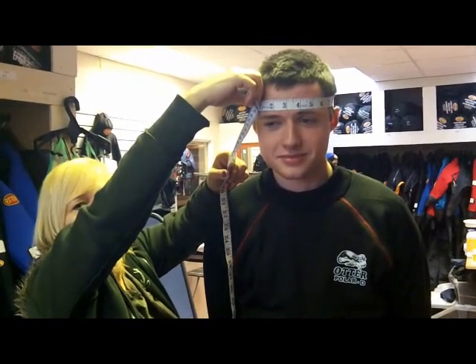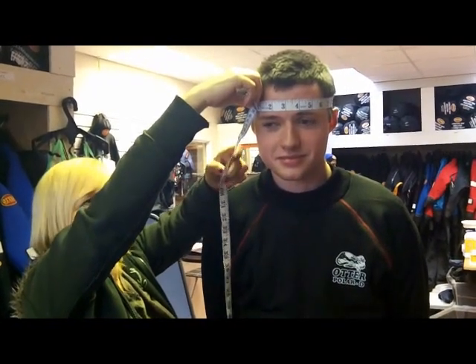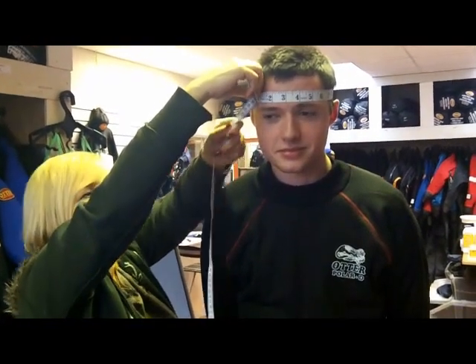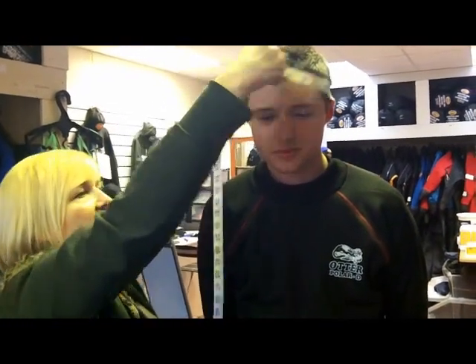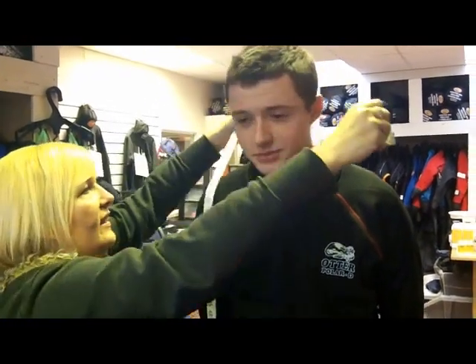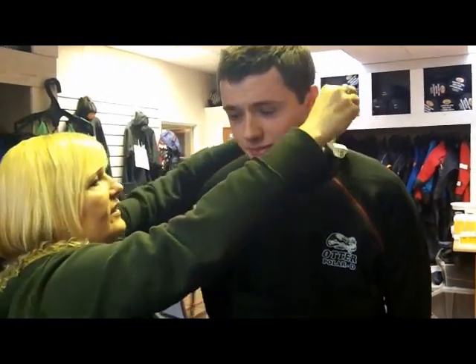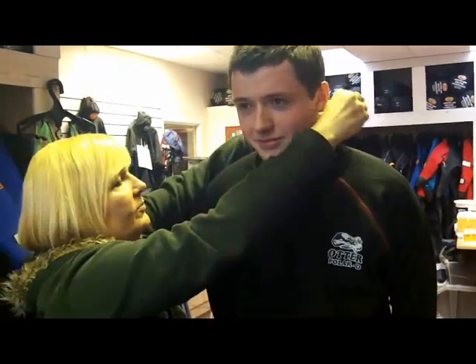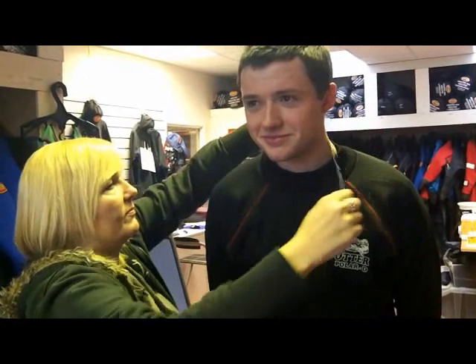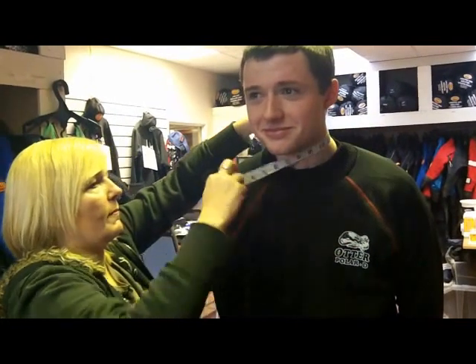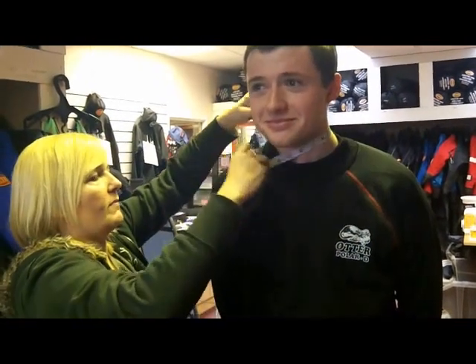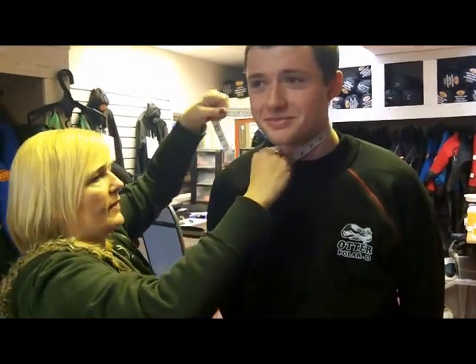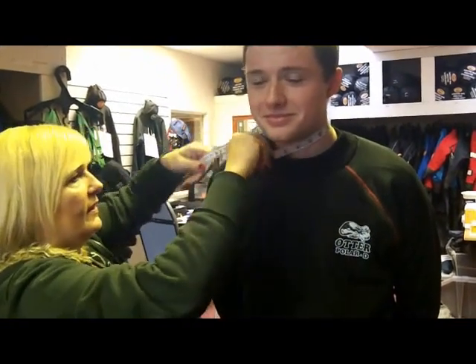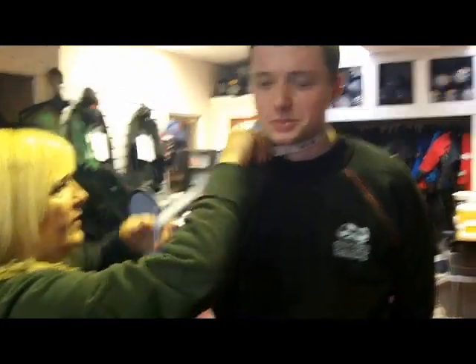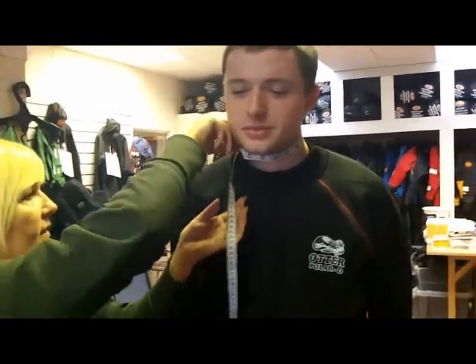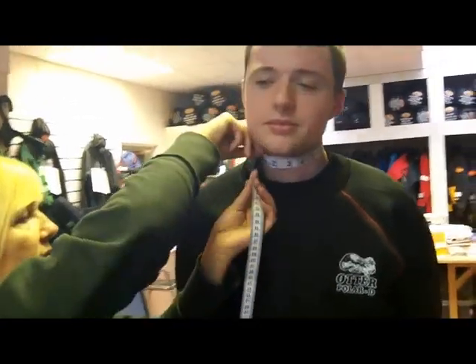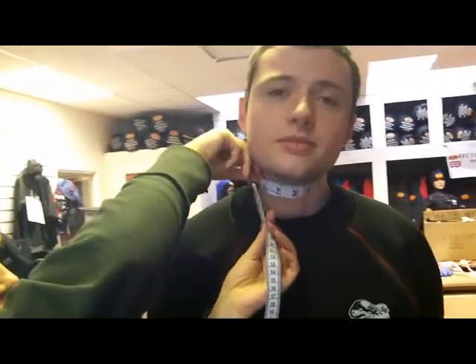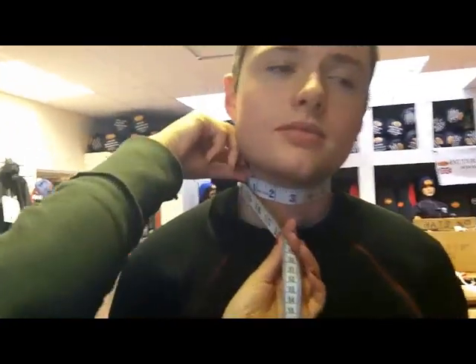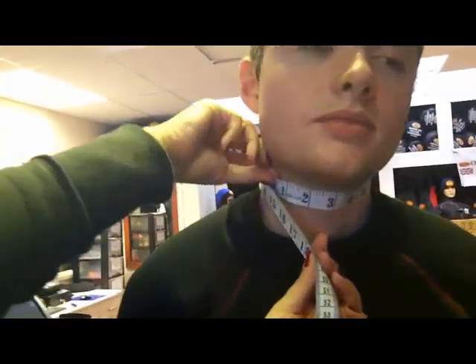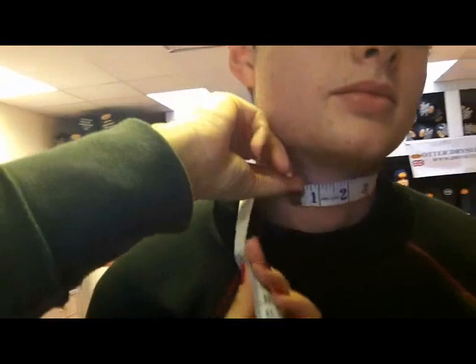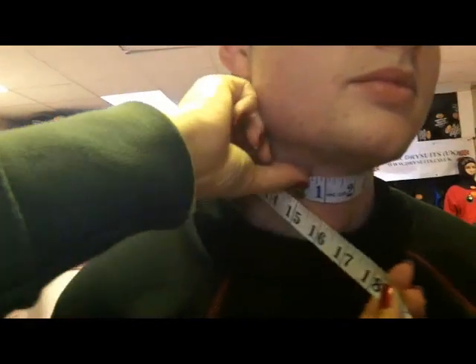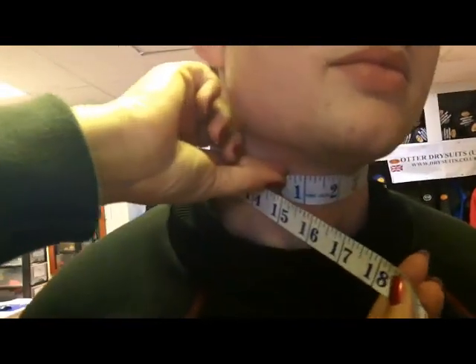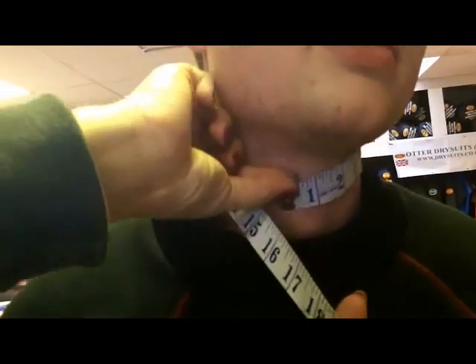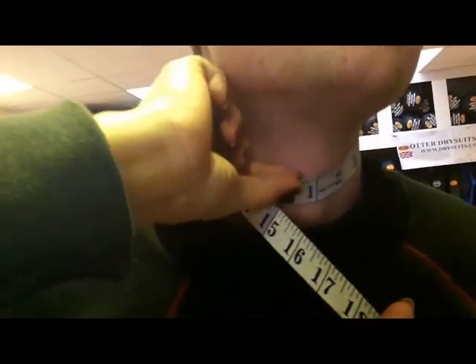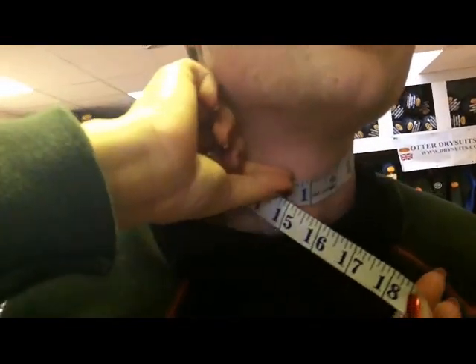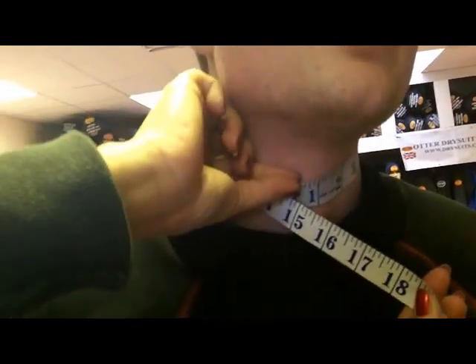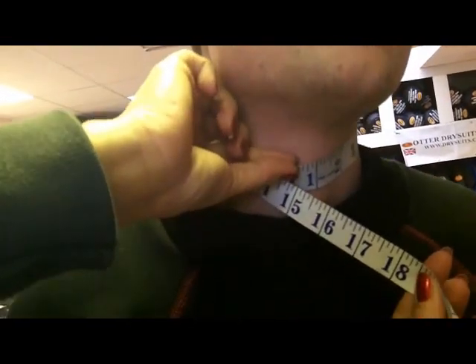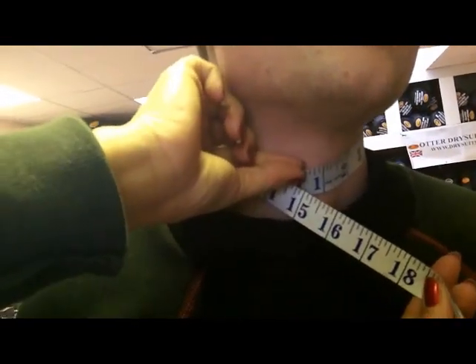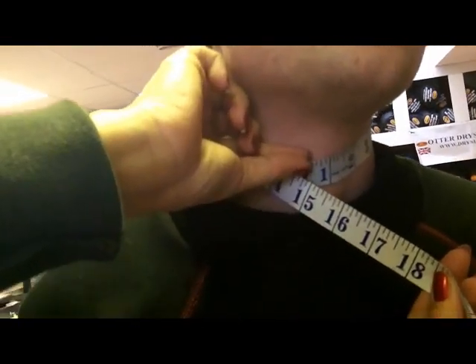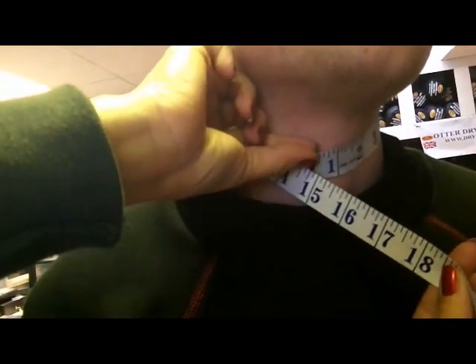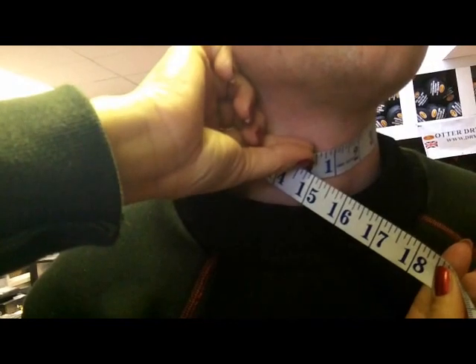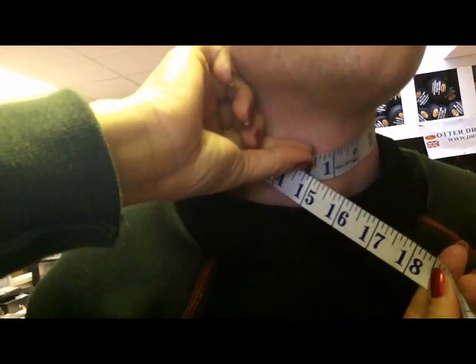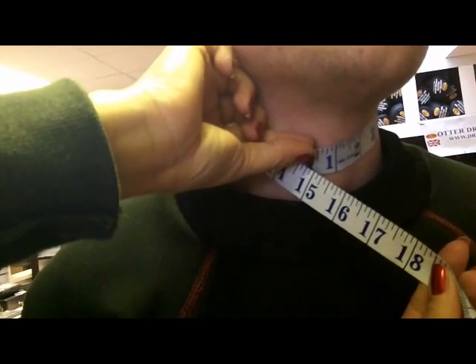So that's one. The next one on the list would be the neck seal as we go down. So you measure next to the skin, a little bit lower down than that Tracy, just a touch, that's it. So we measure that, and that's perfect.